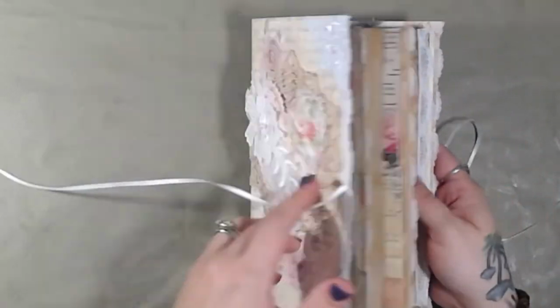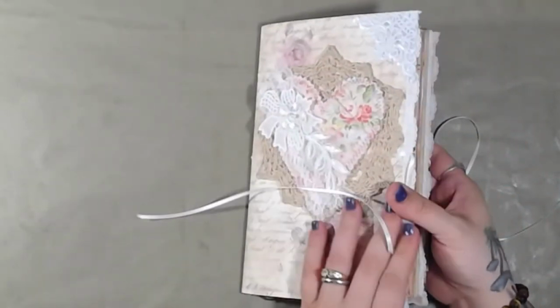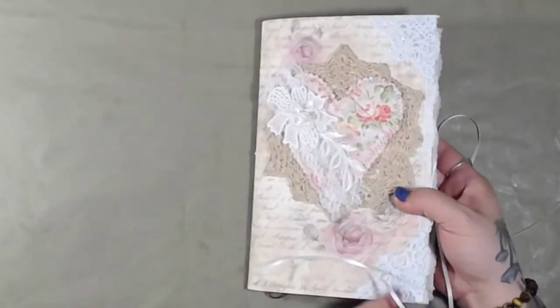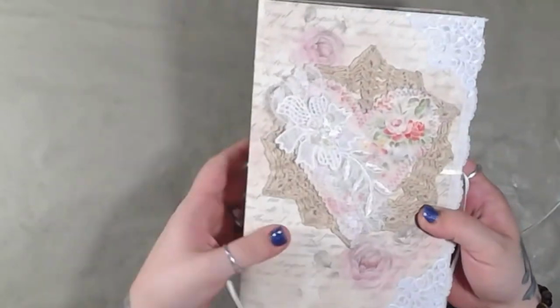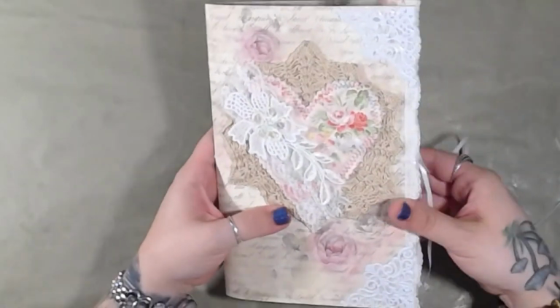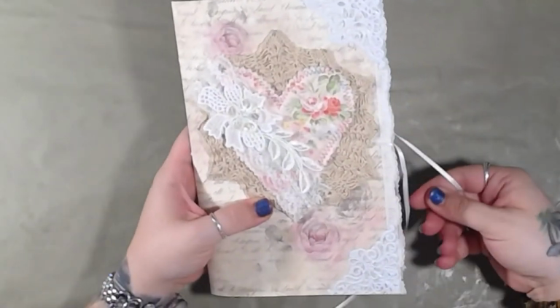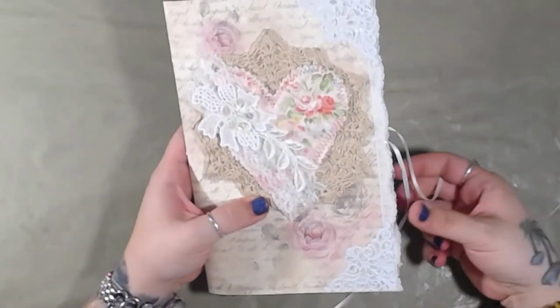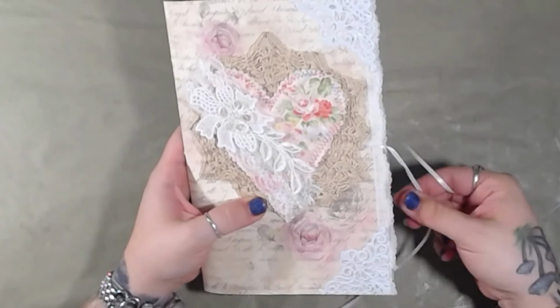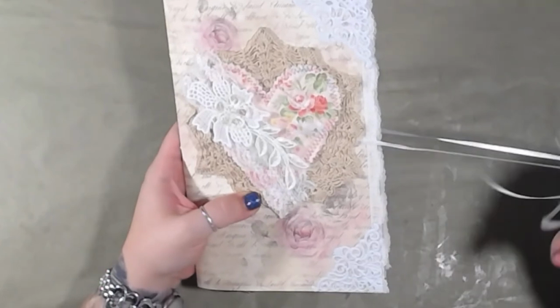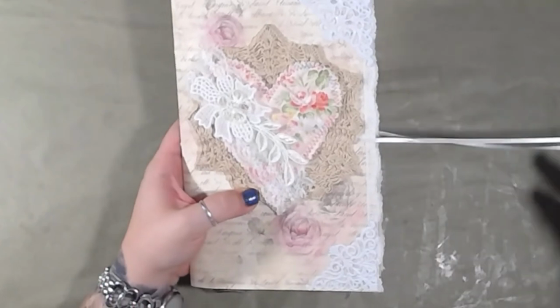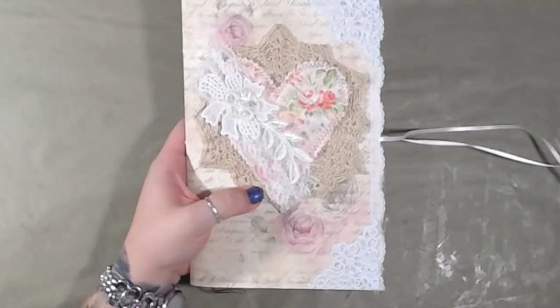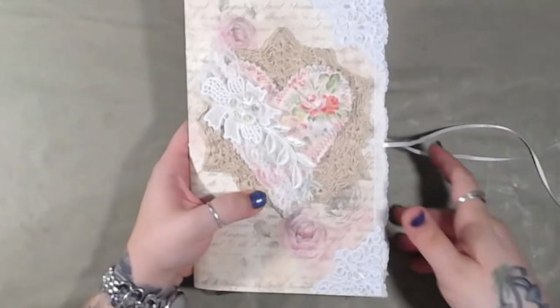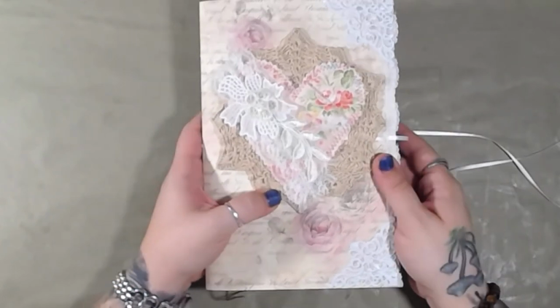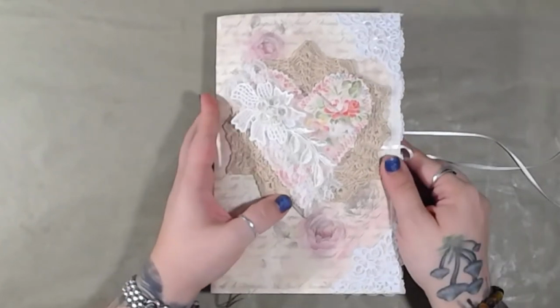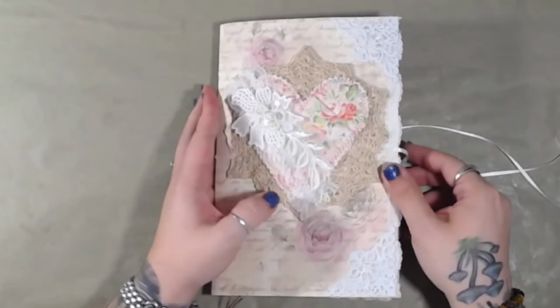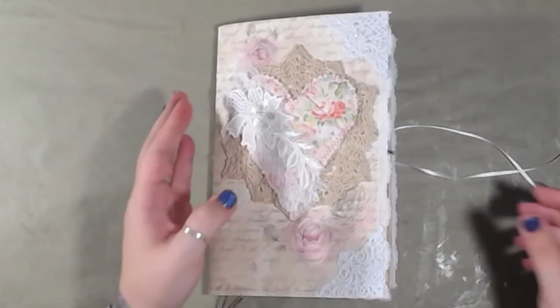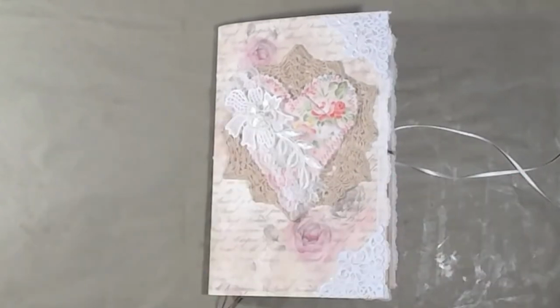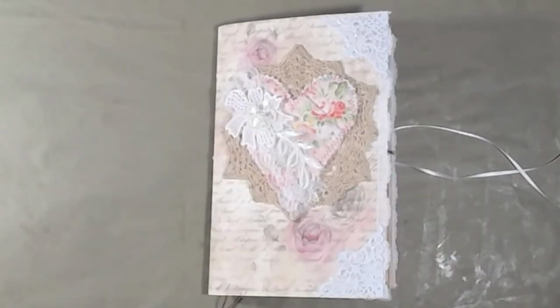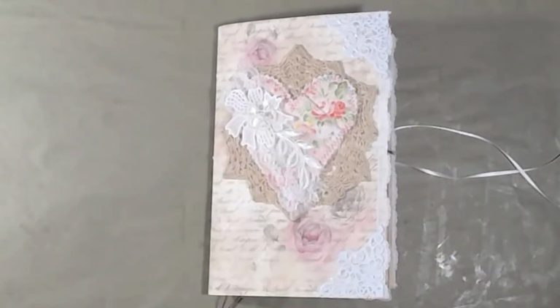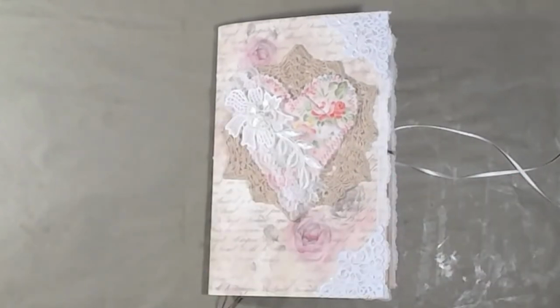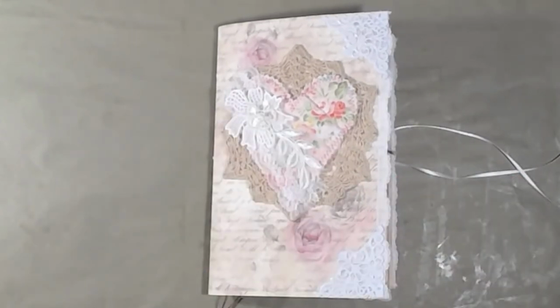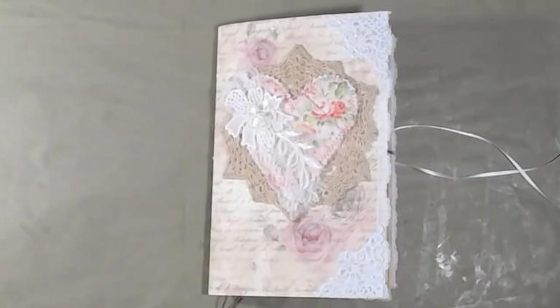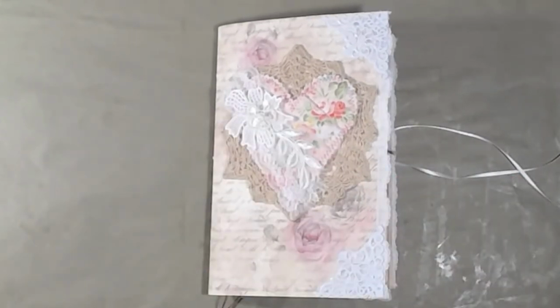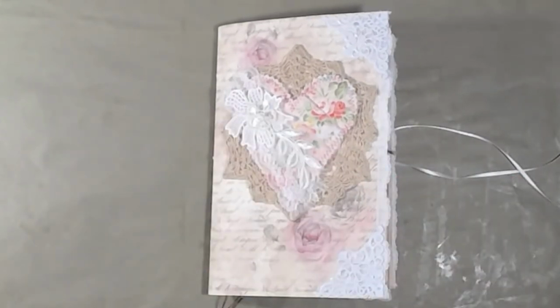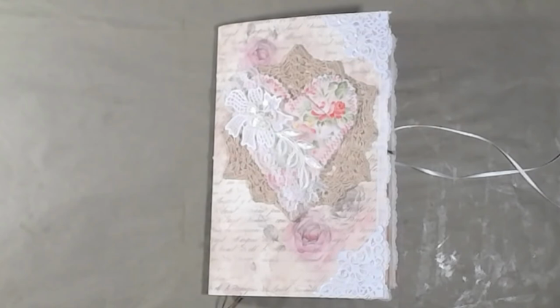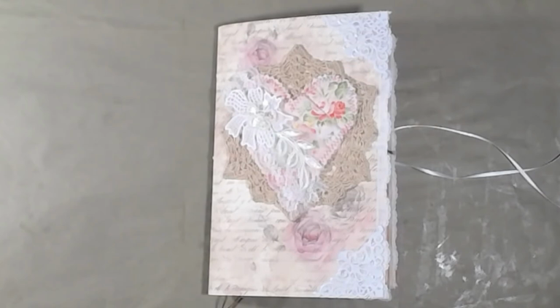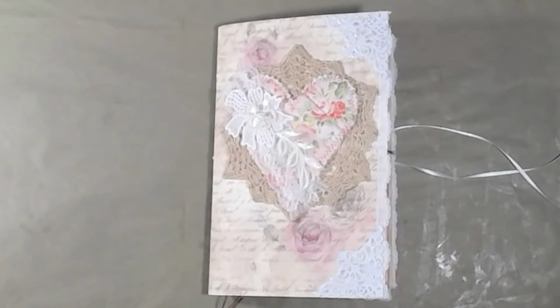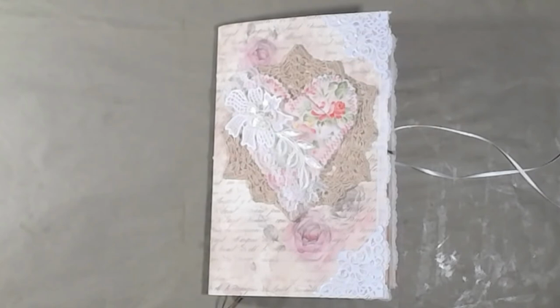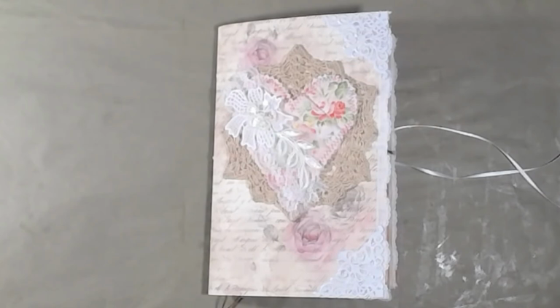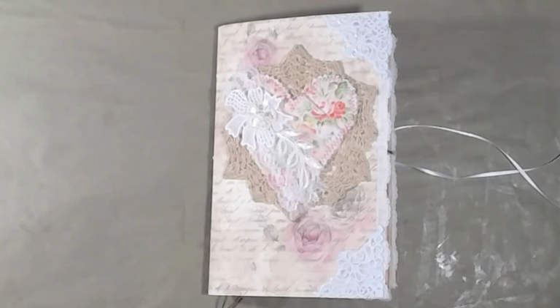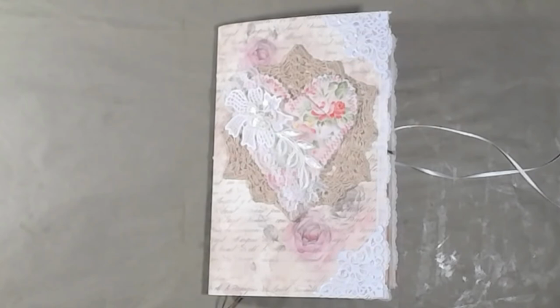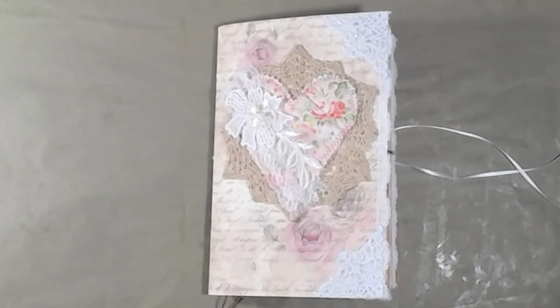I hope you guys enjoyed this video. Like I said, this video is for the listing on Etsy. Thank you so much for watching, and you guys have a wonderful day. Bye.